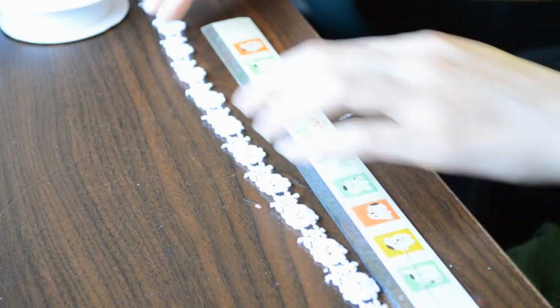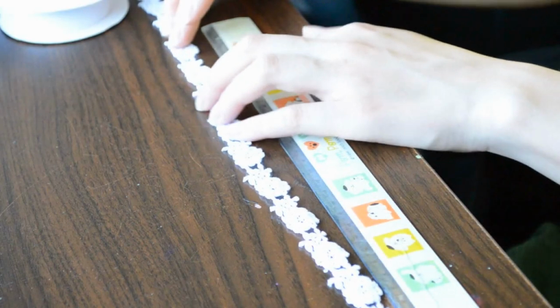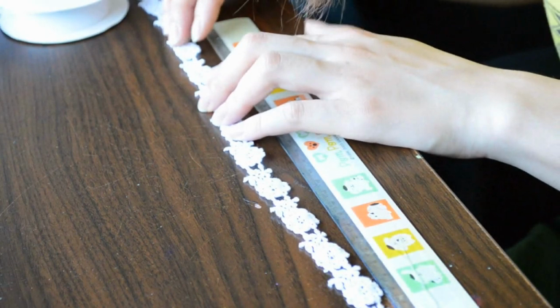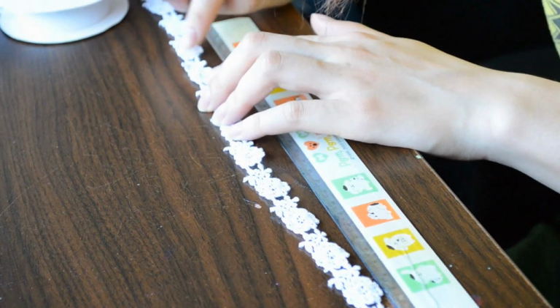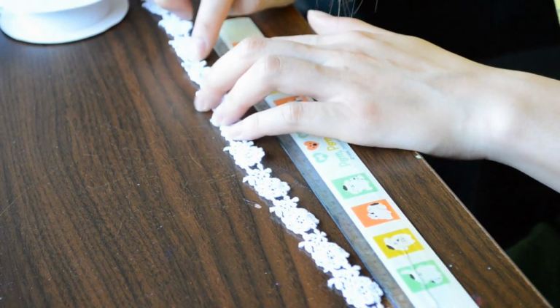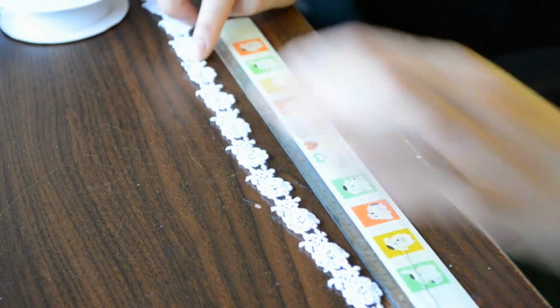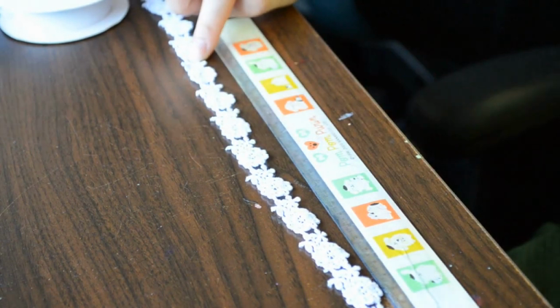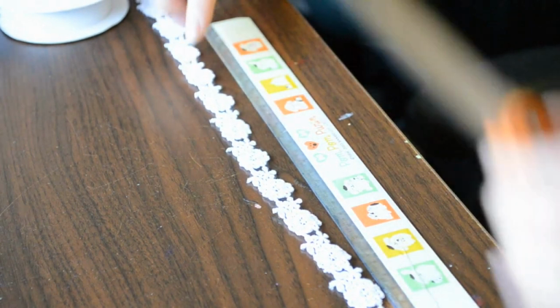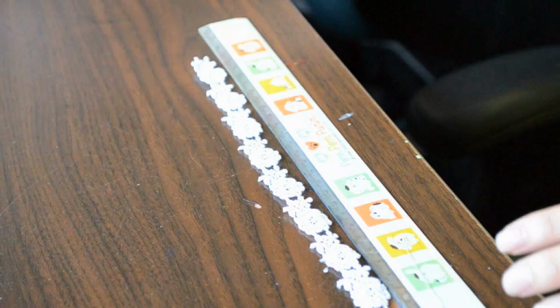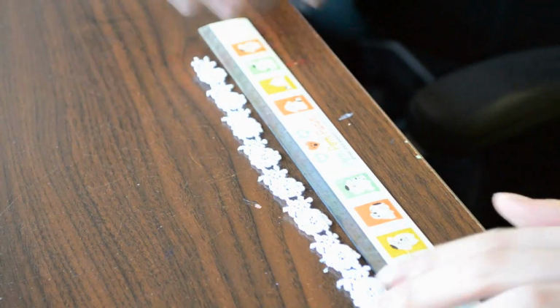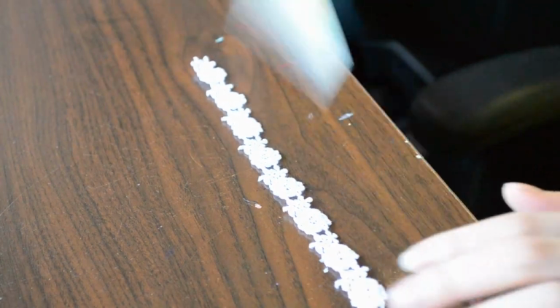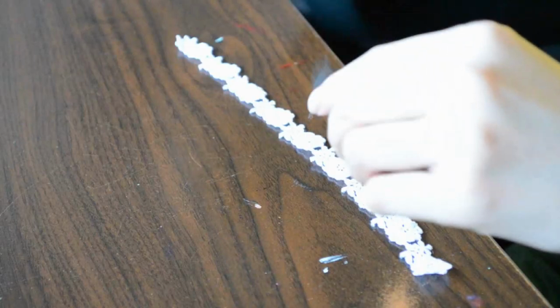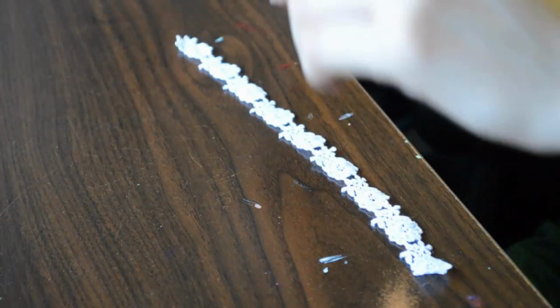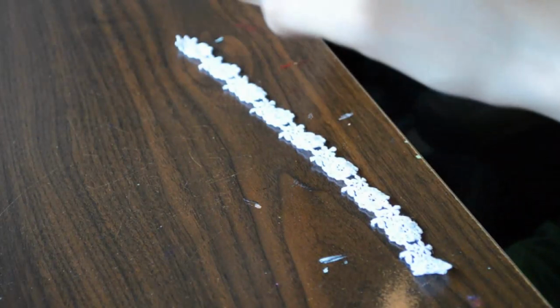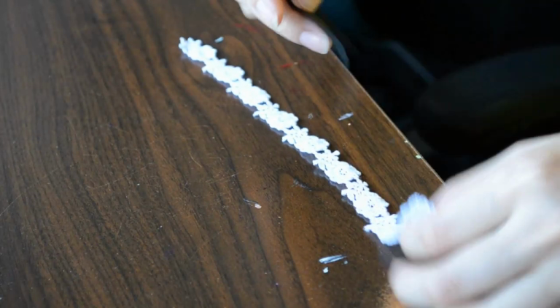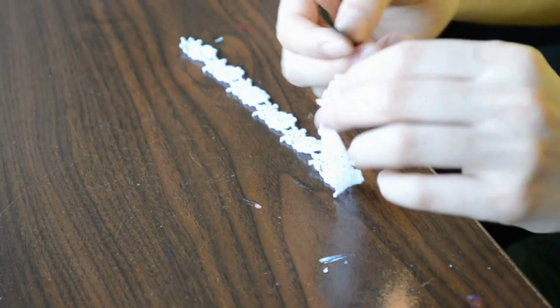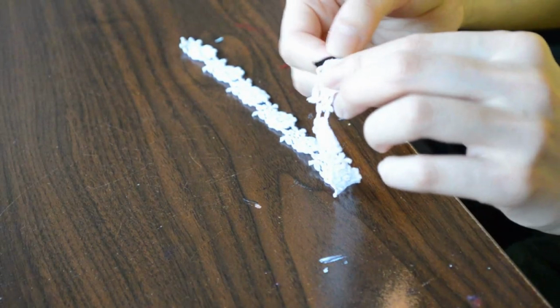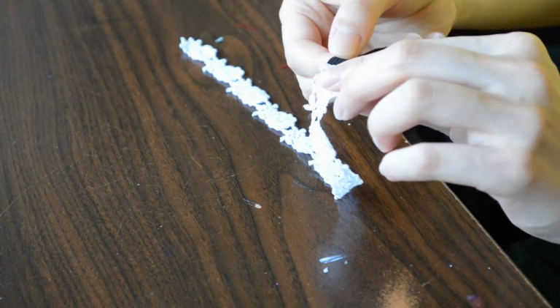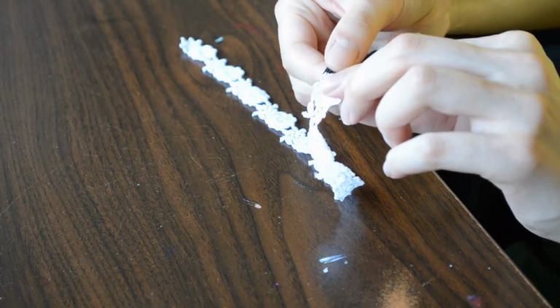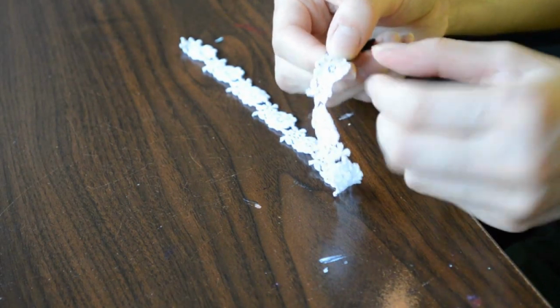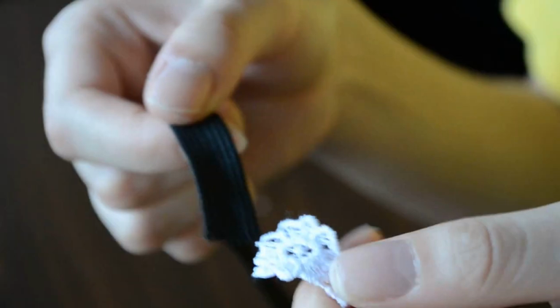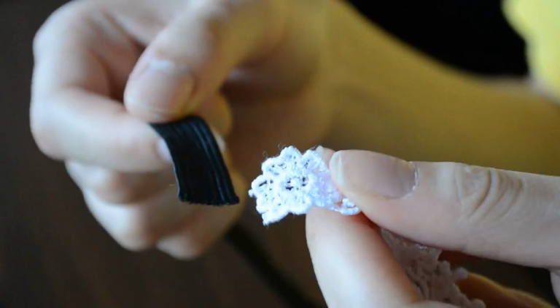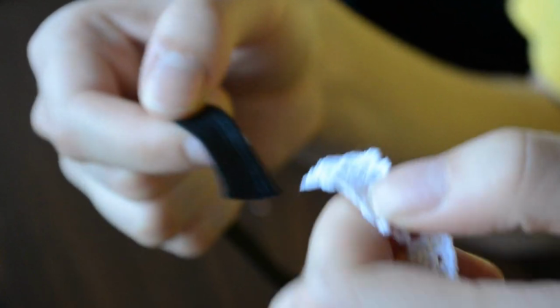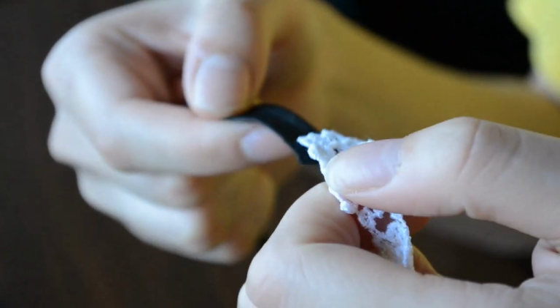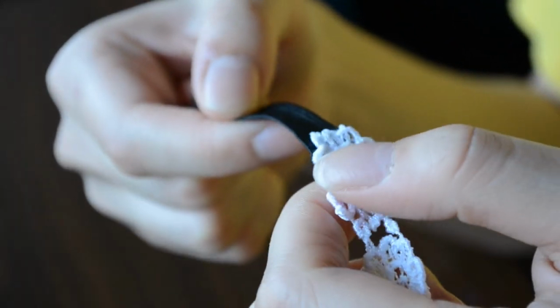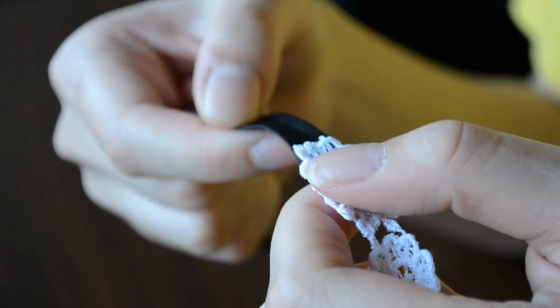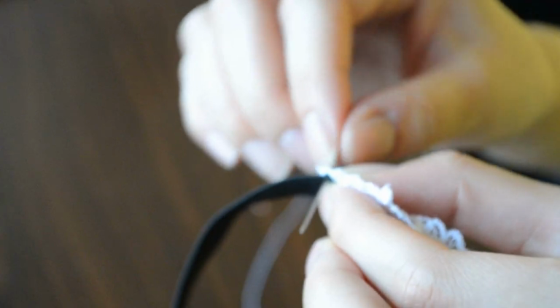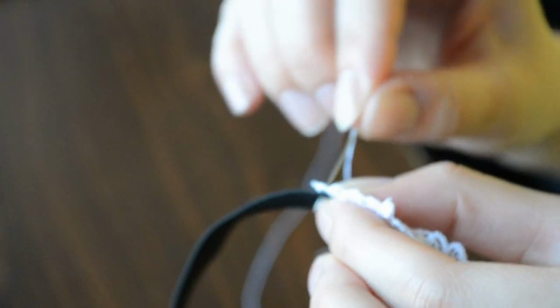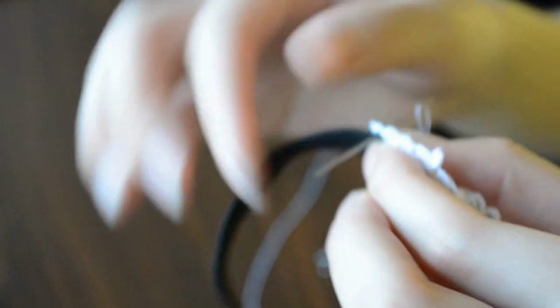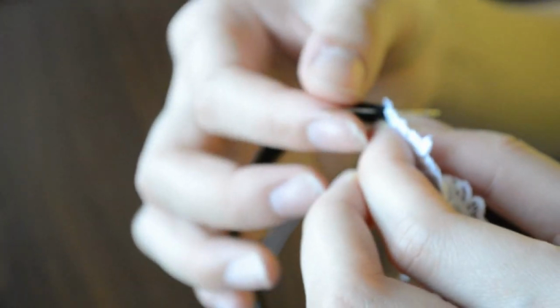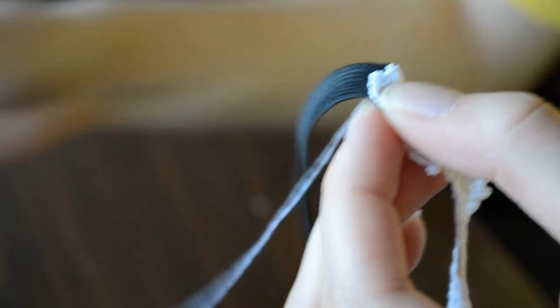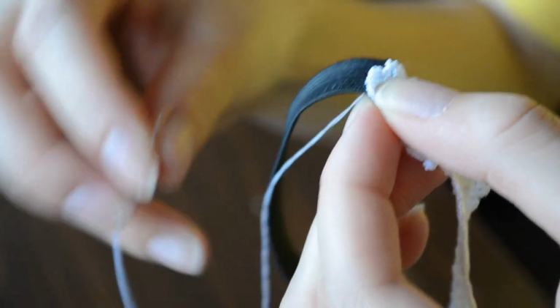I measure my lace trim to be around 15 centimeters or five and a half inches, but everyone's heads are different sizes, so be sure to measure it. The length of my elastic is the same as my lace trim. Then take your needle and thread and sew both sides together.